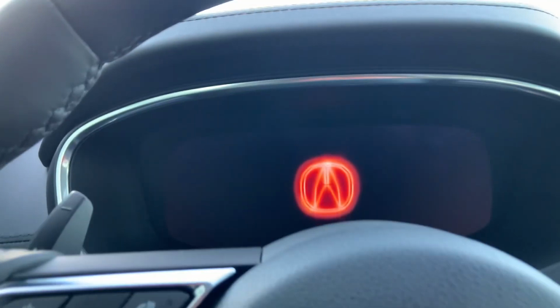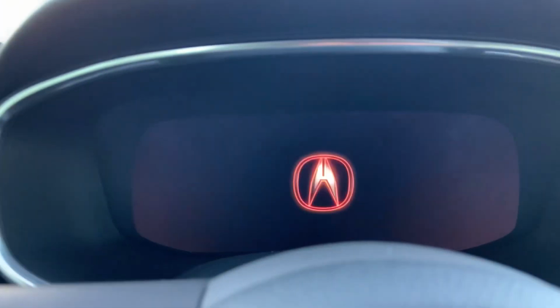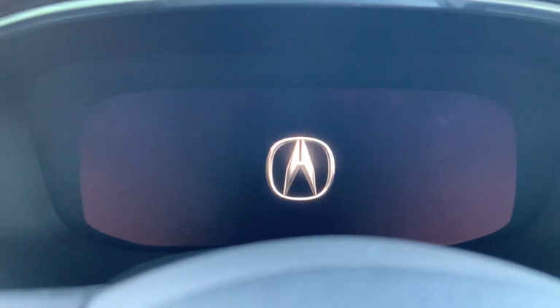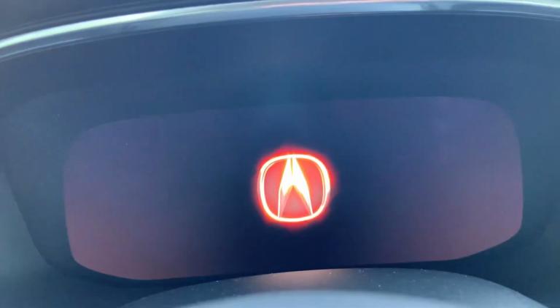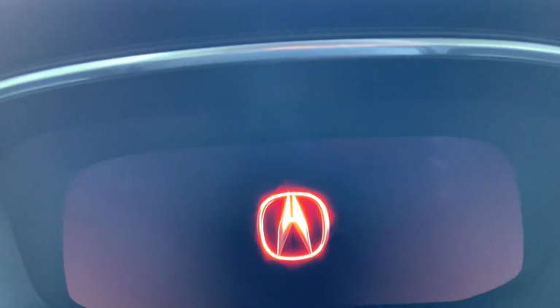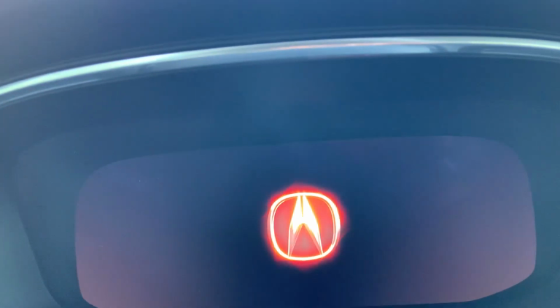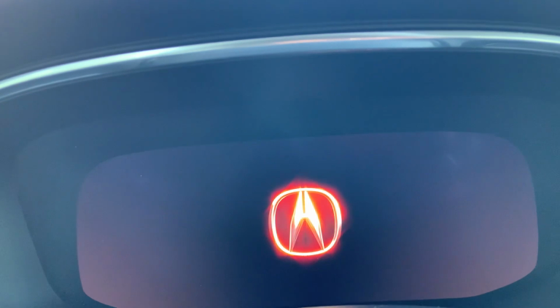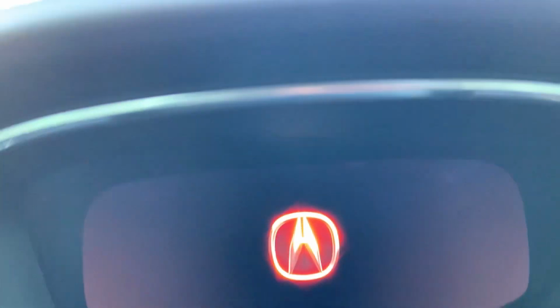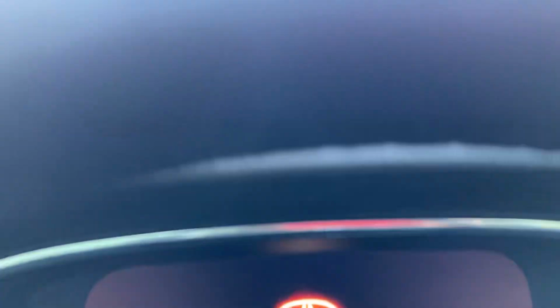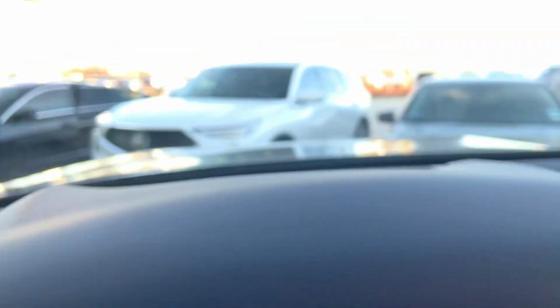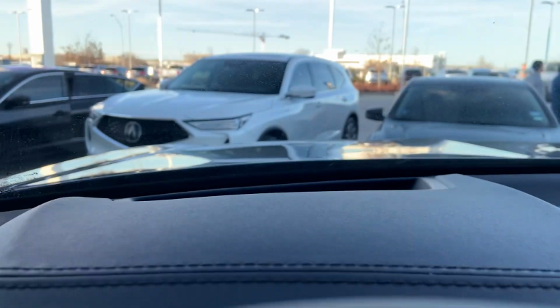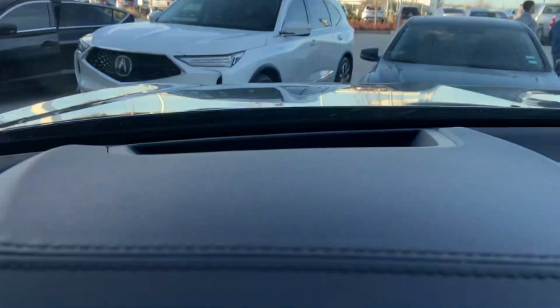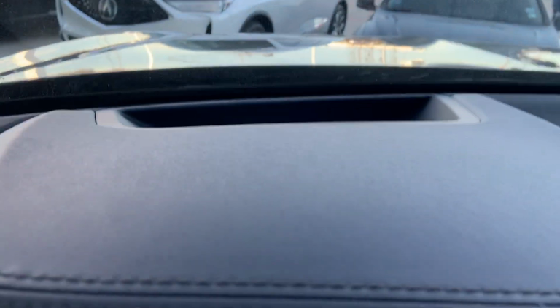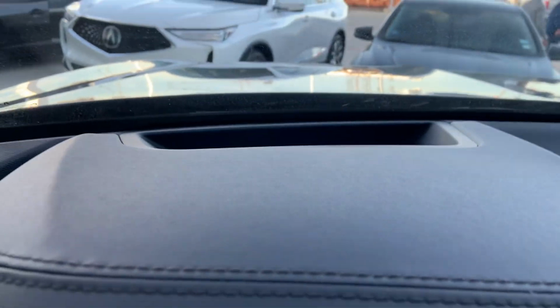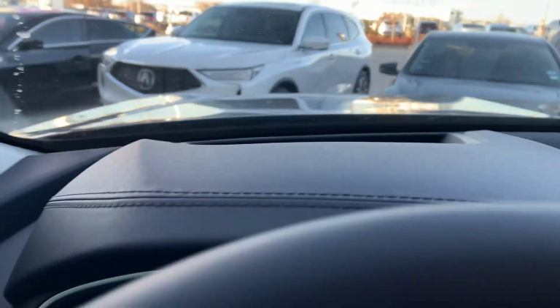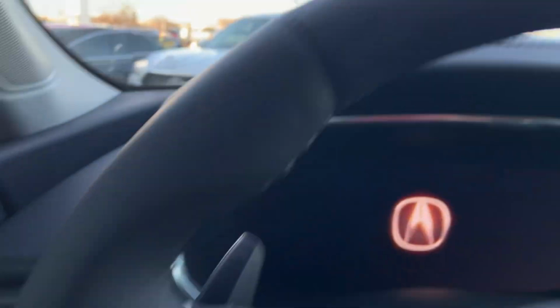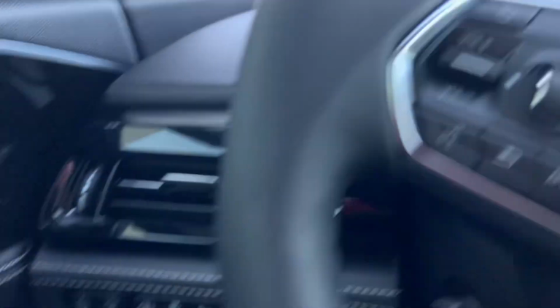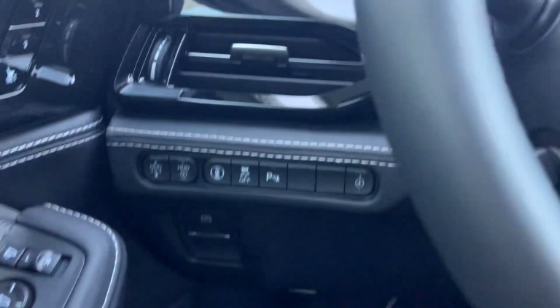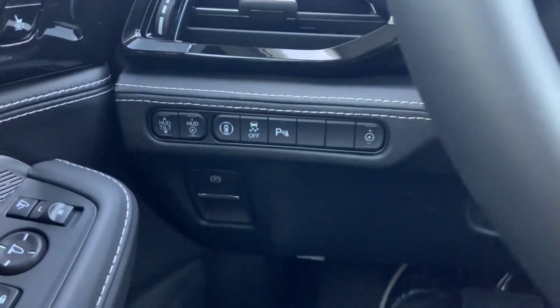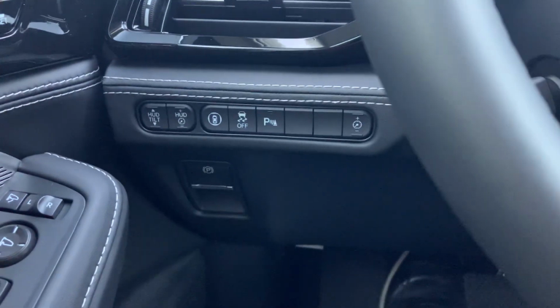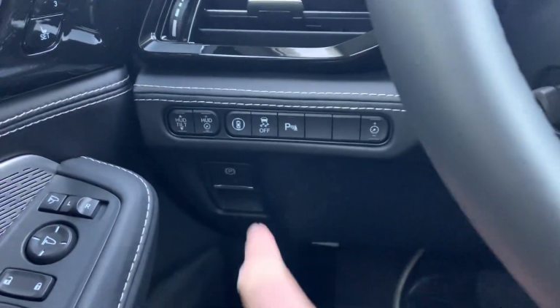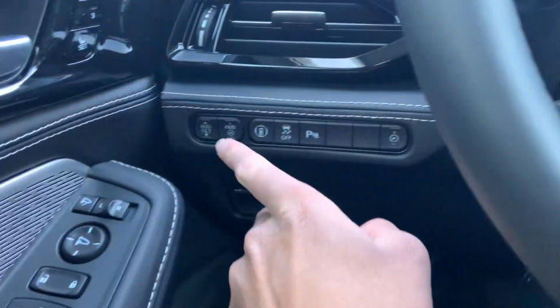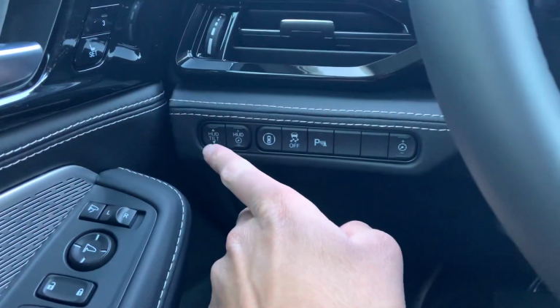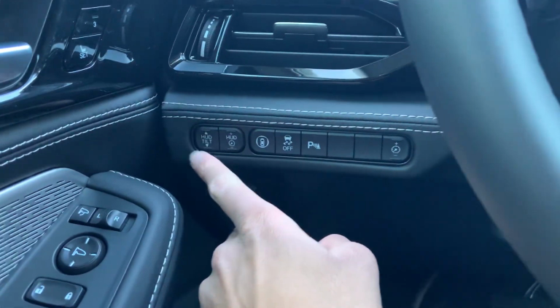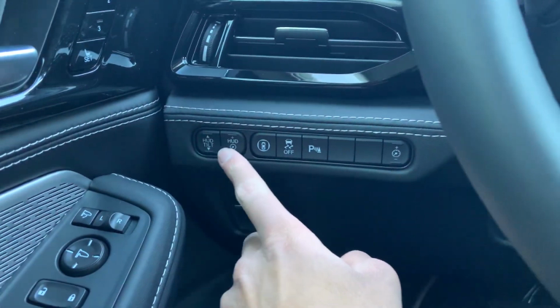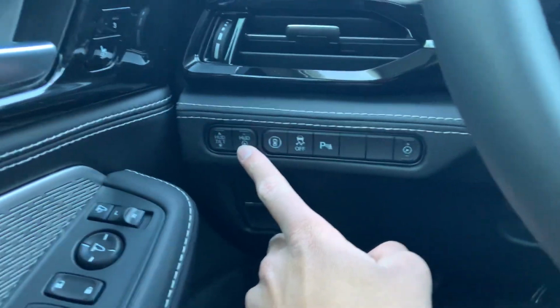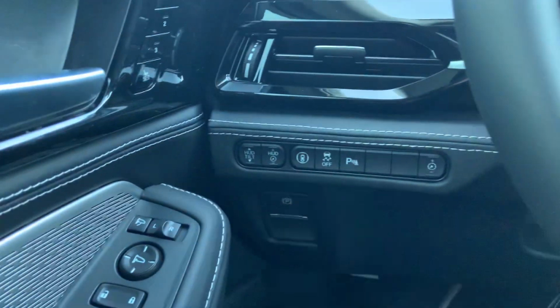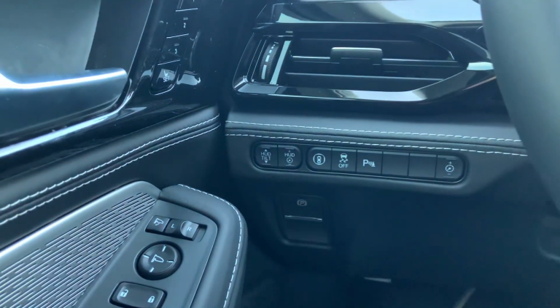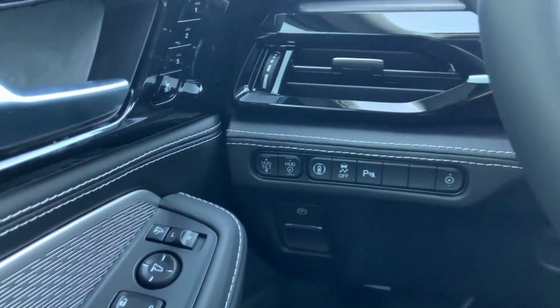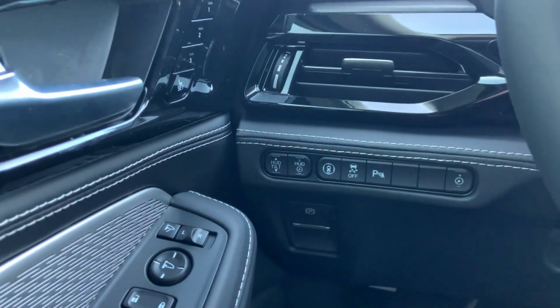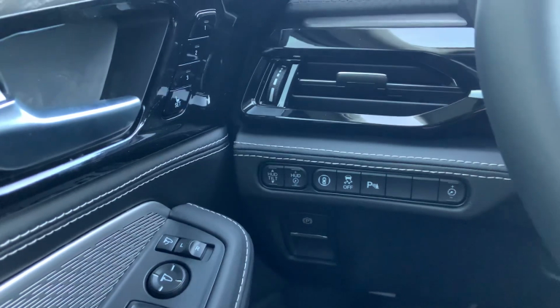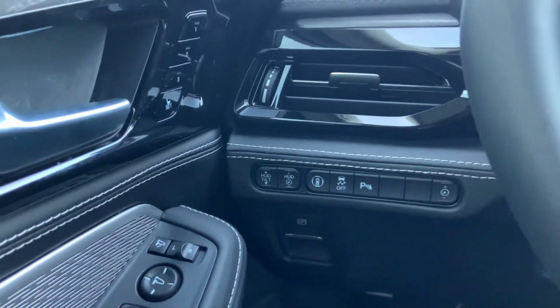A full digital gauge cluster is standard on all MDXs. You also have a head-up display on the Advance model, and you can adjust the height and brightness of the head-up display with those buttons.